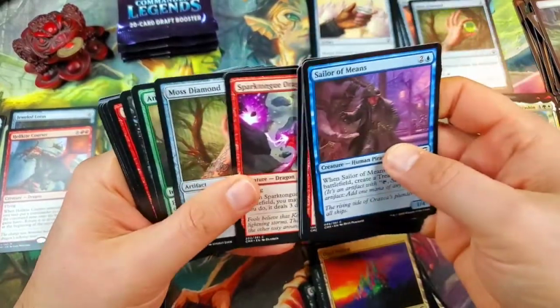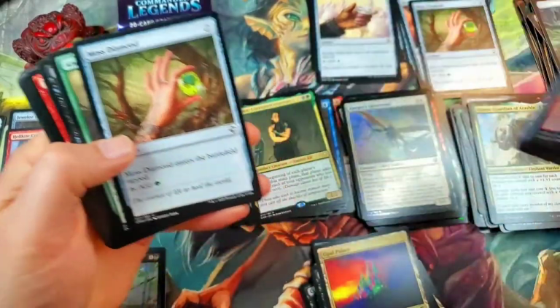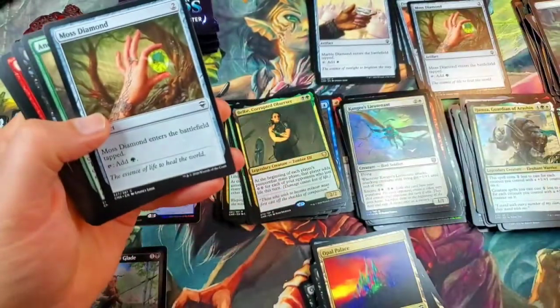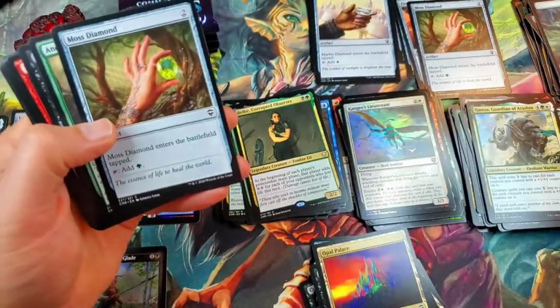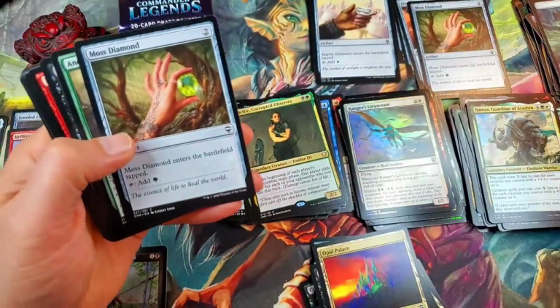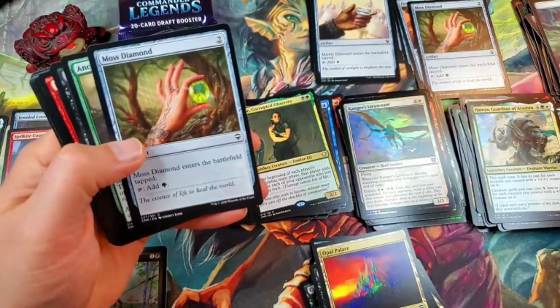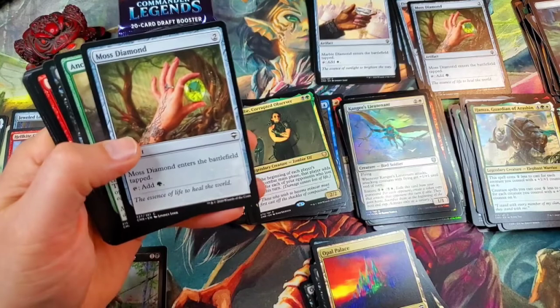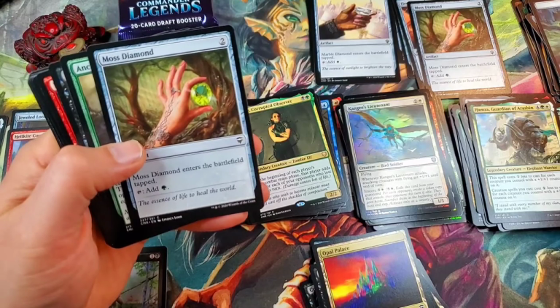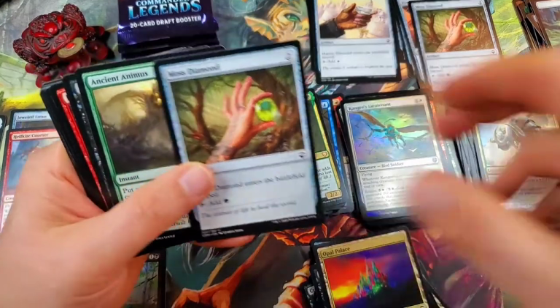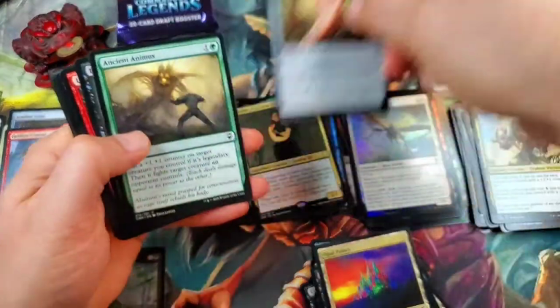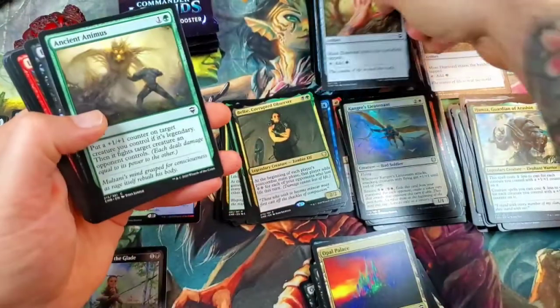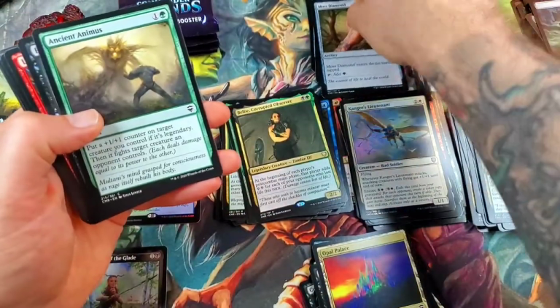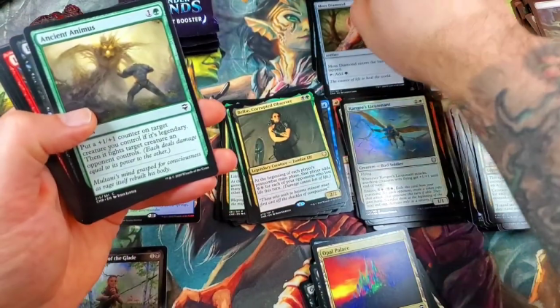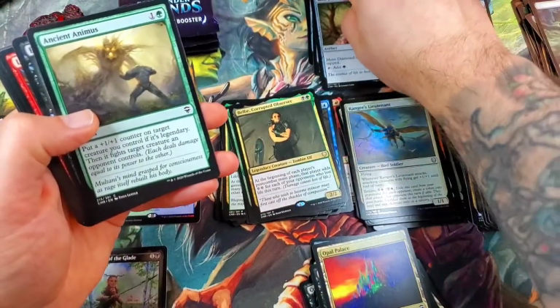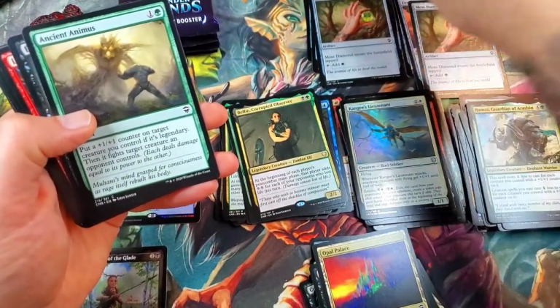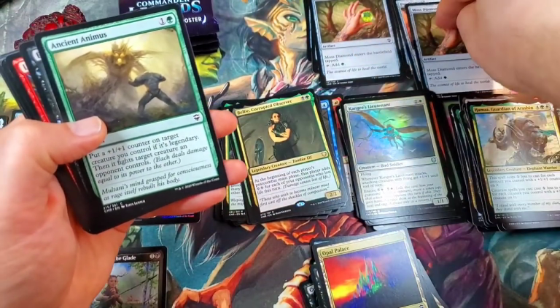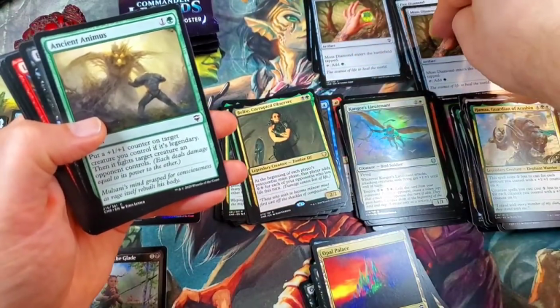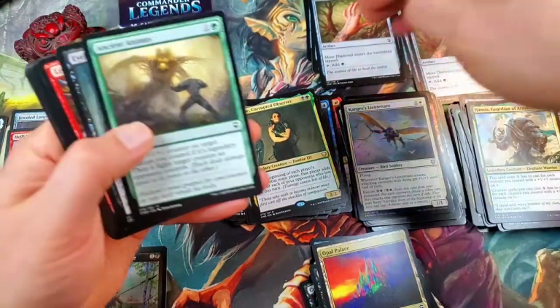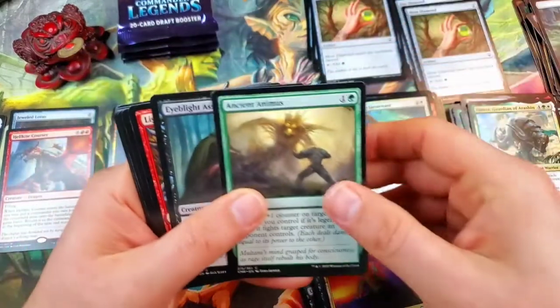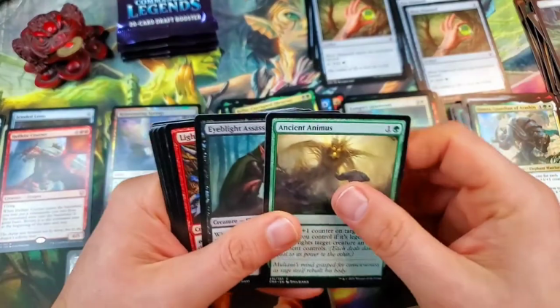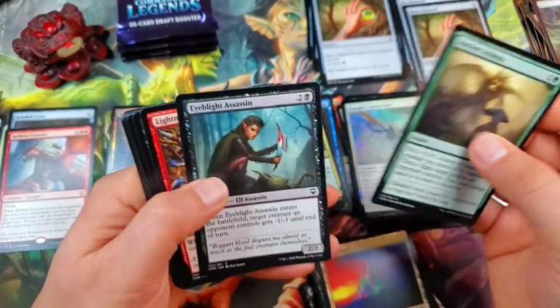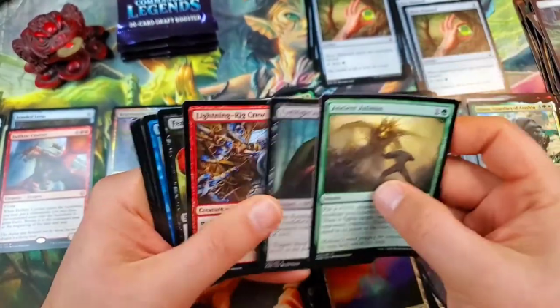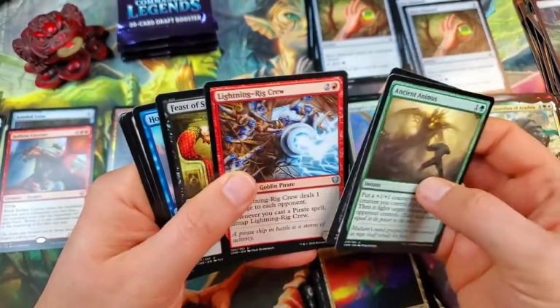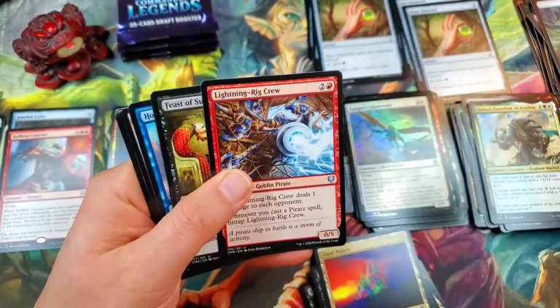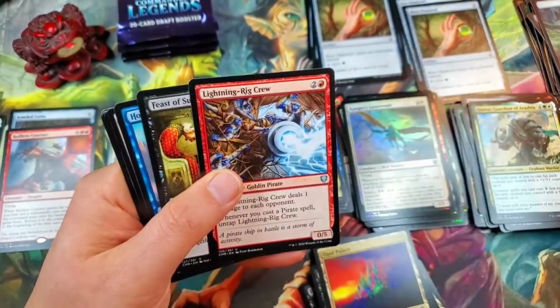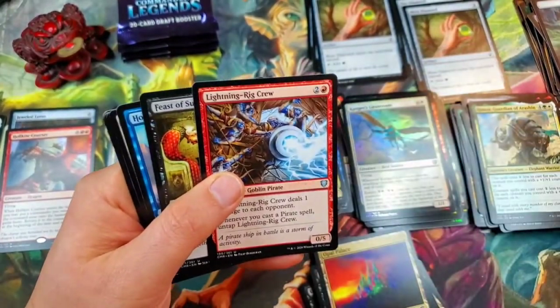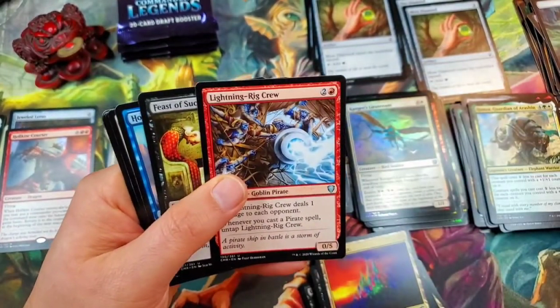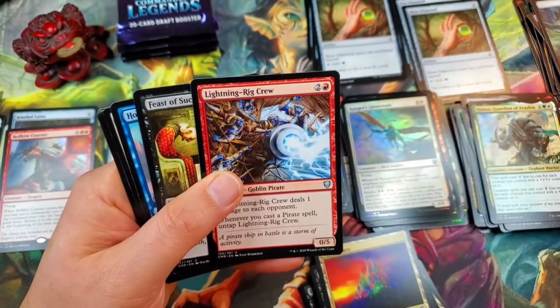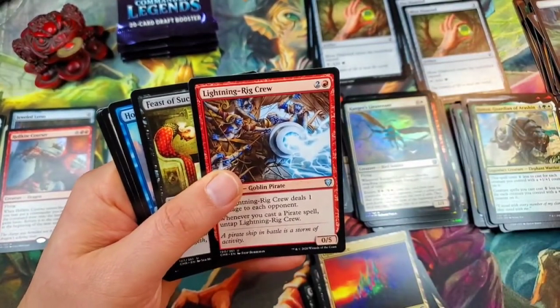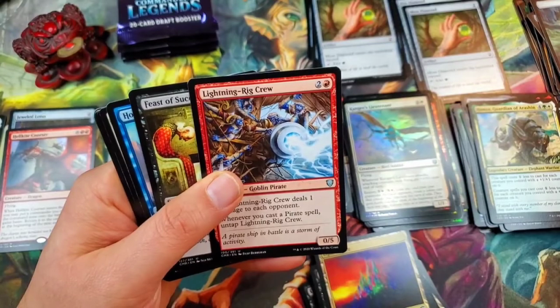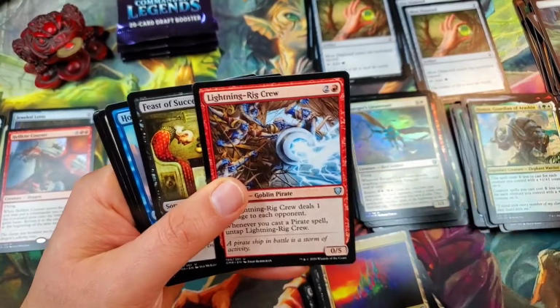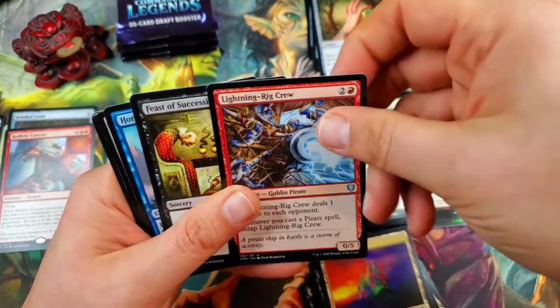Moss Diamond — nope, we're out of order this time. All we would need is a Fire Diamond to seal the second set of diamonds, which is cool. Lightning Rig Crew.